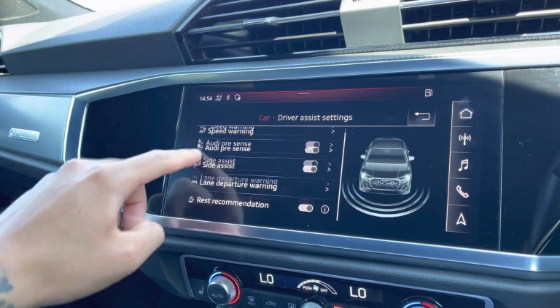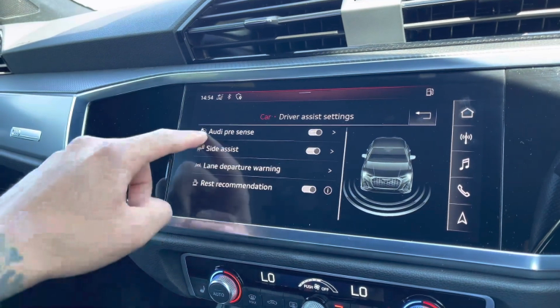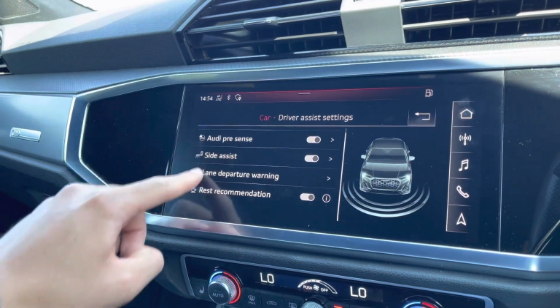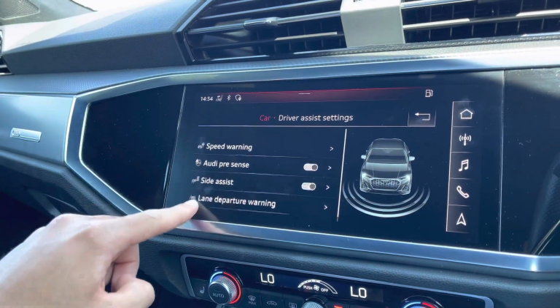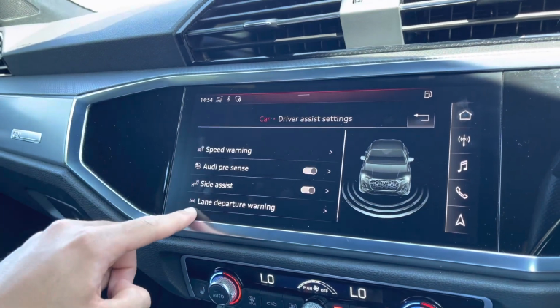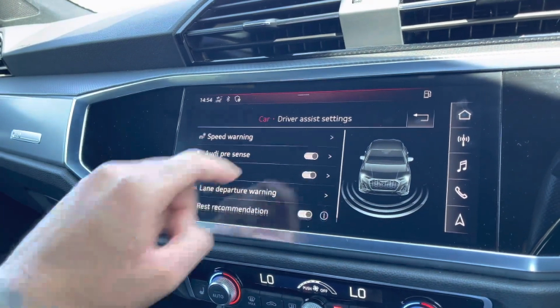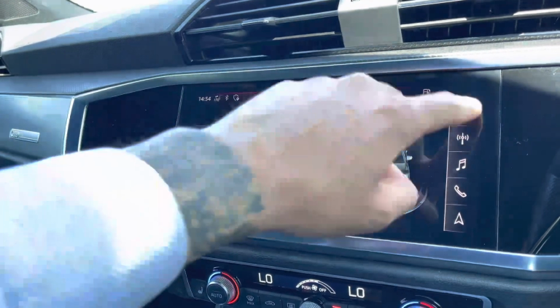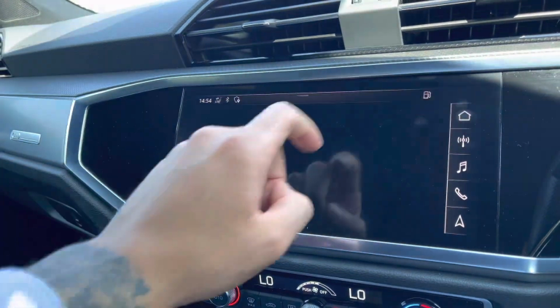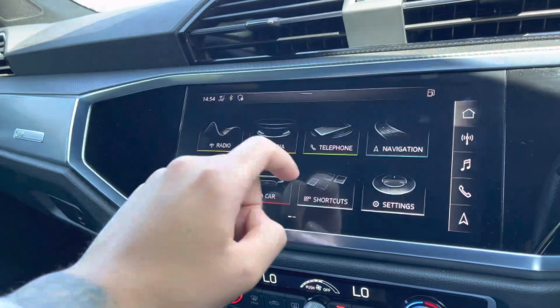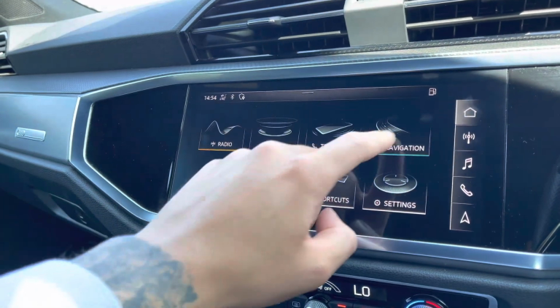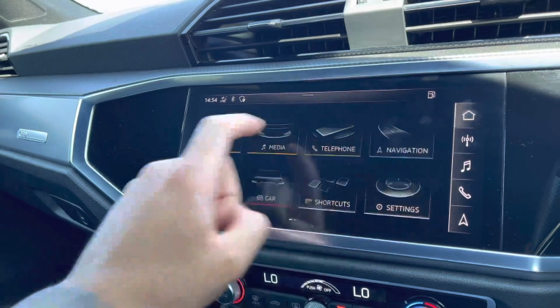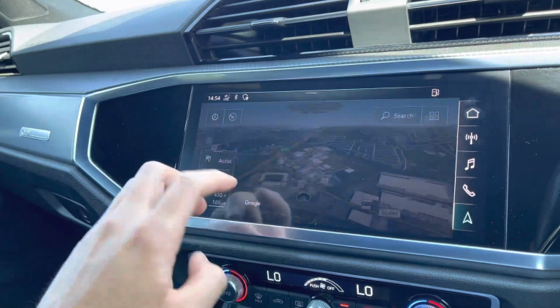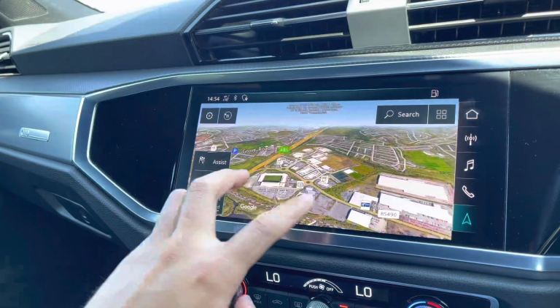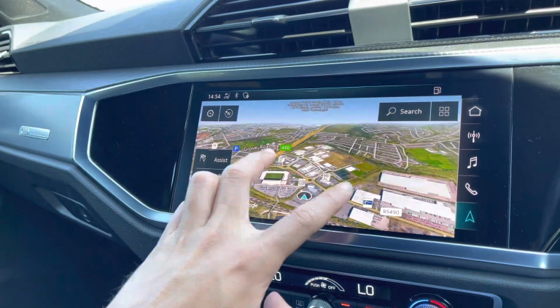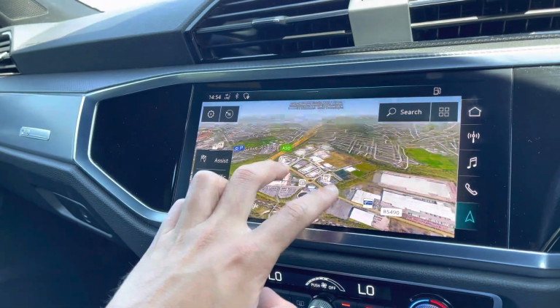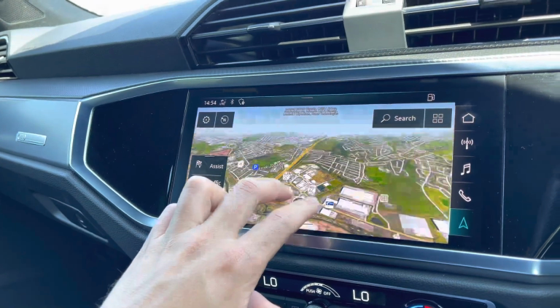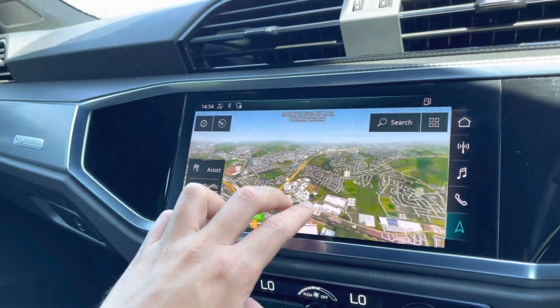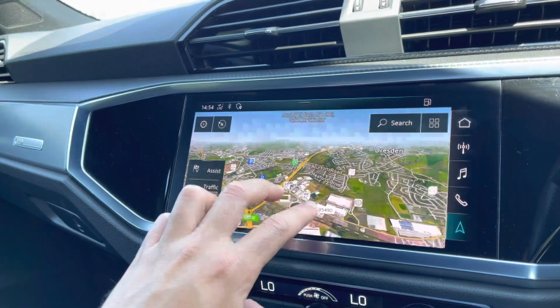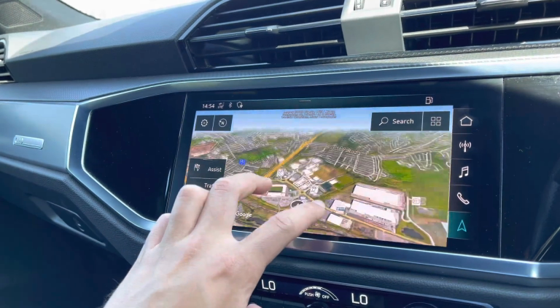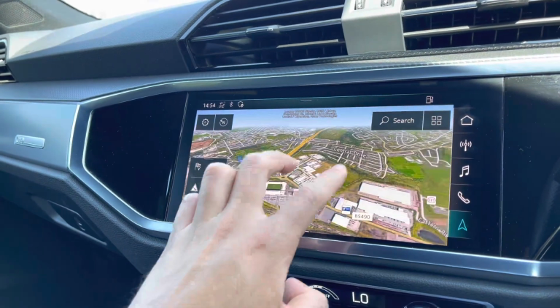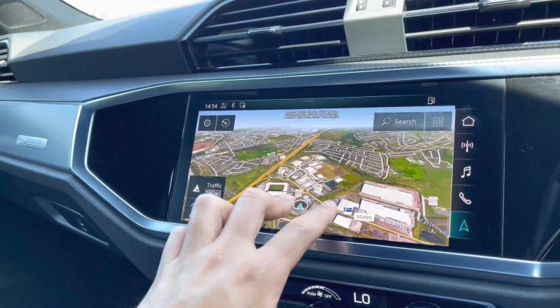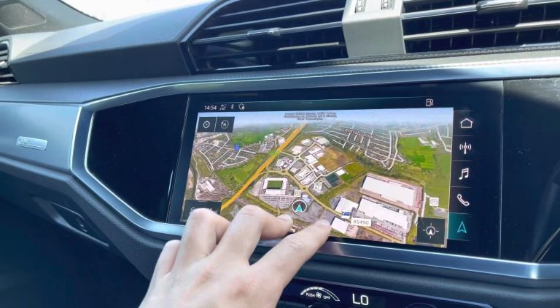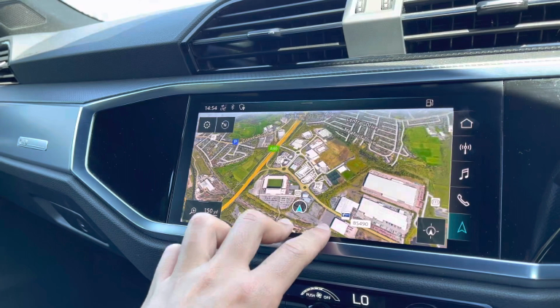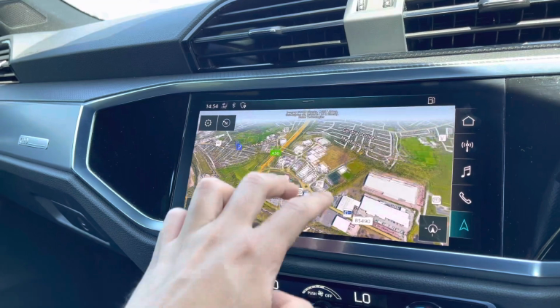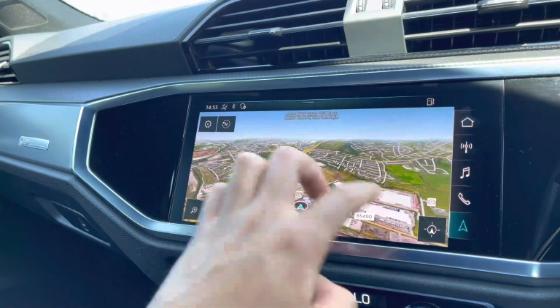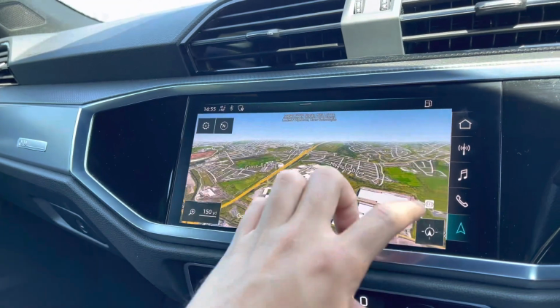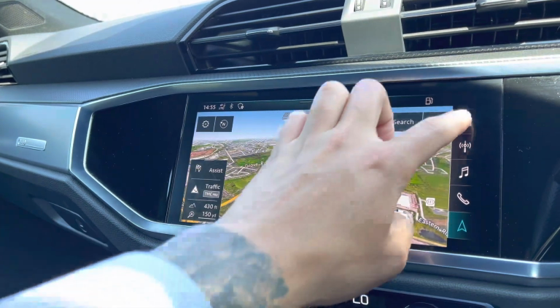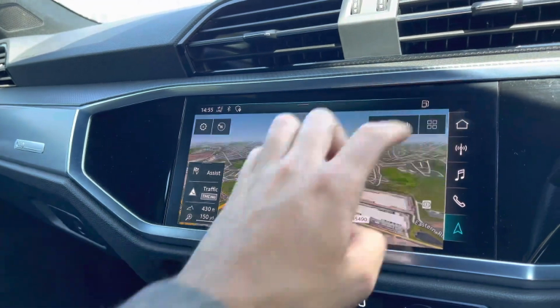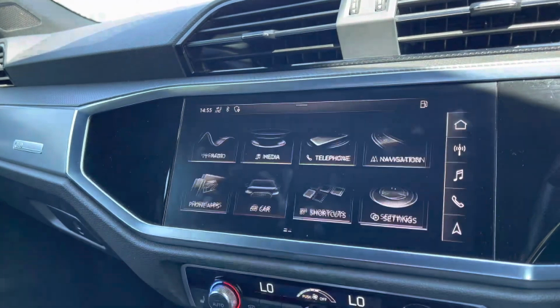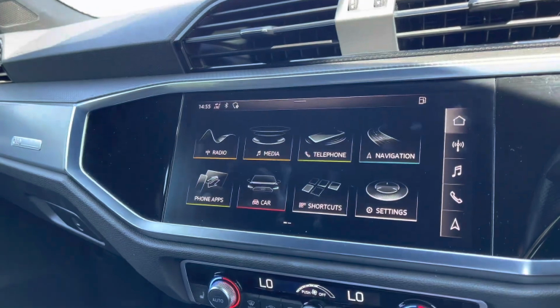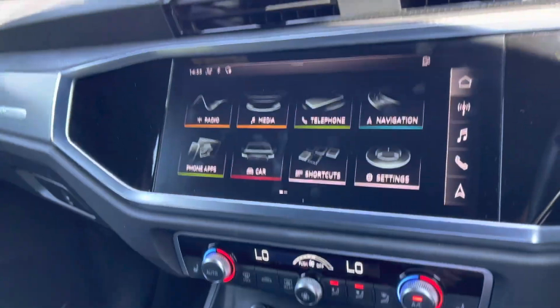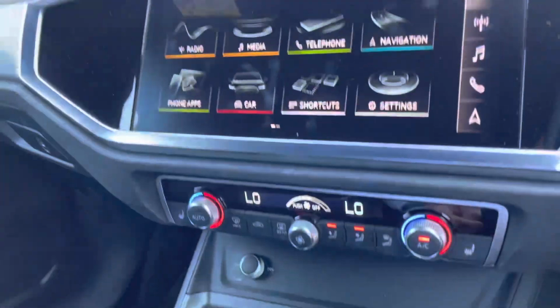This Q3 comes equipped with safety features such as lane departure warning, side assist and Audi PreSense. The intuitive and easy-to-use multi-touch satellite navigation map allows you to zoom in and out of your current location and provides a top-down view of your surroundings.